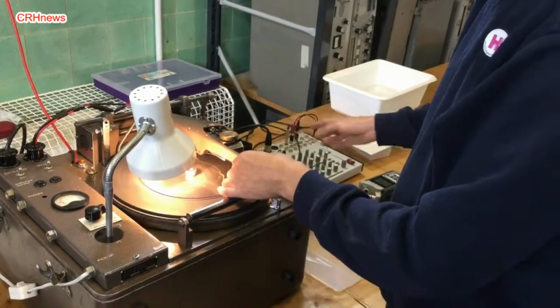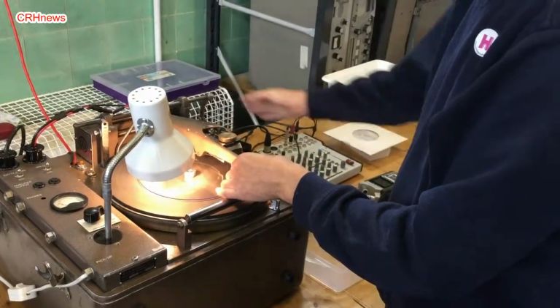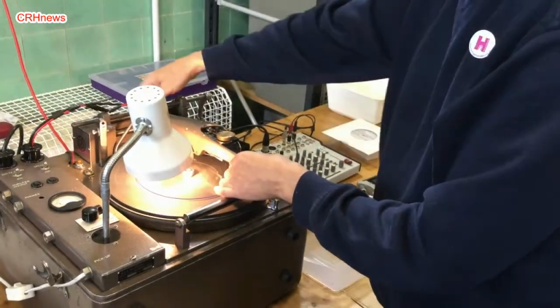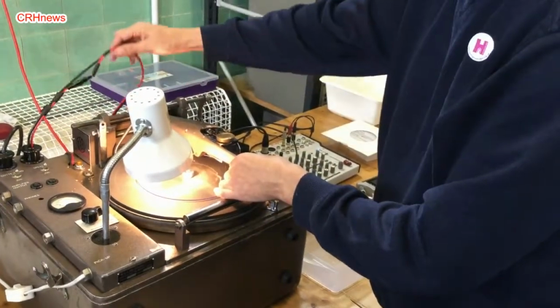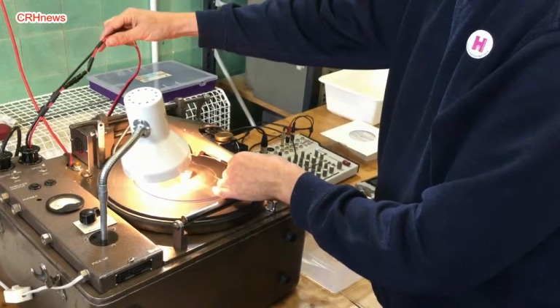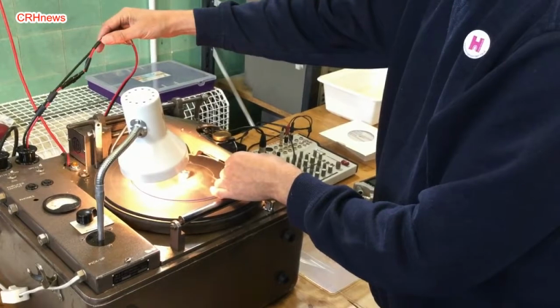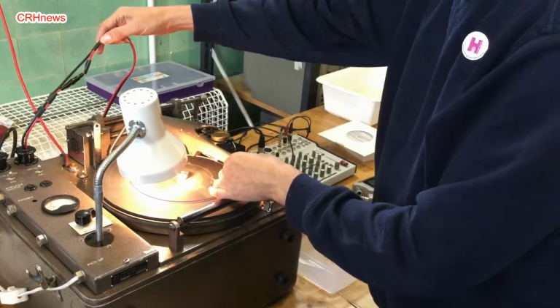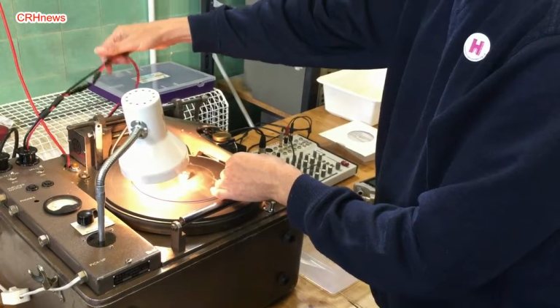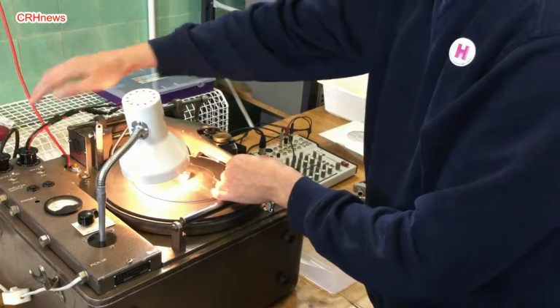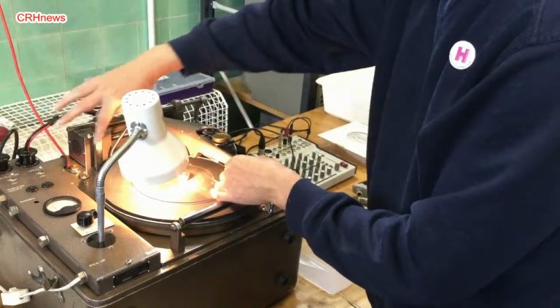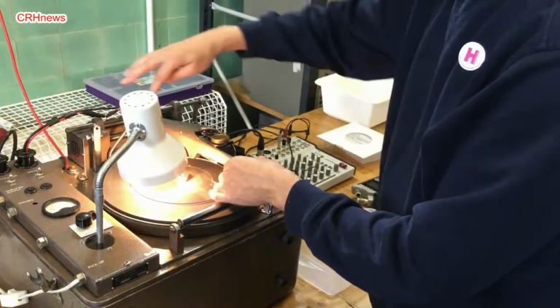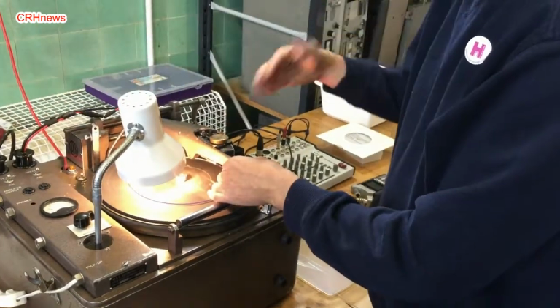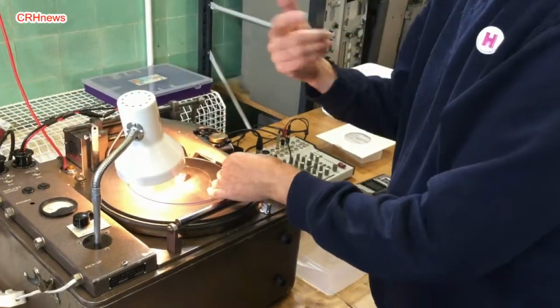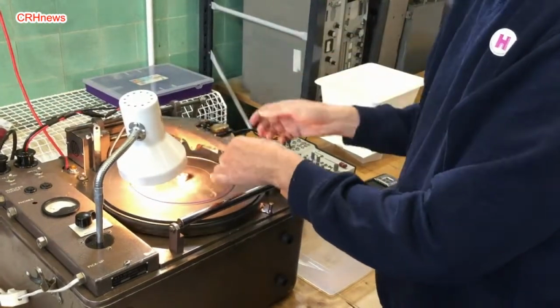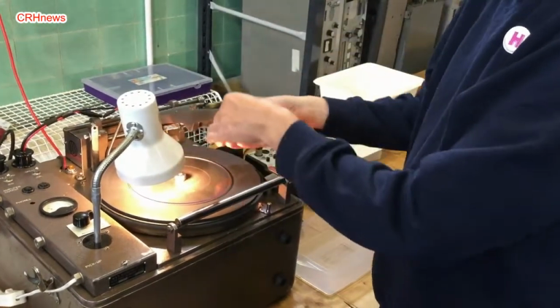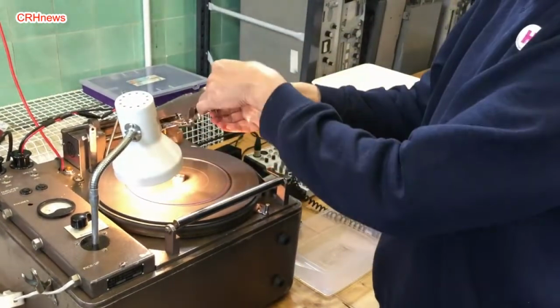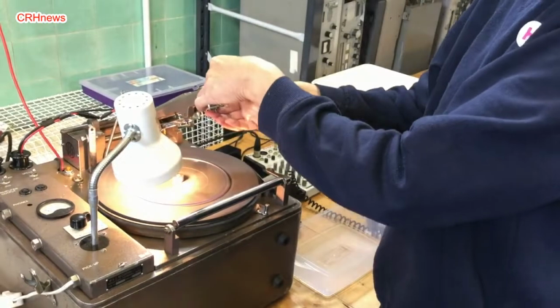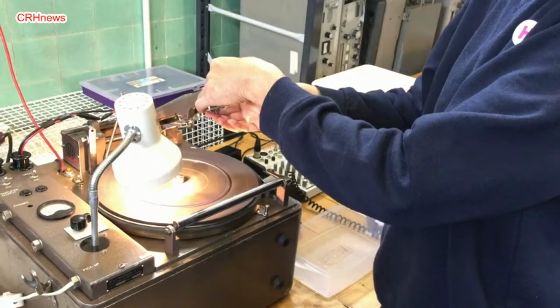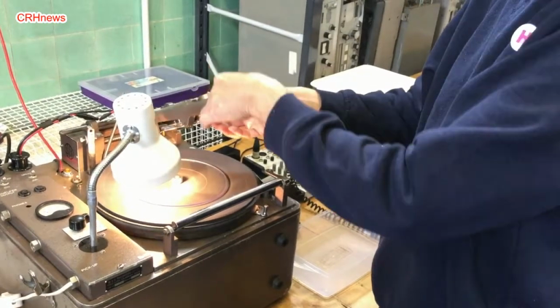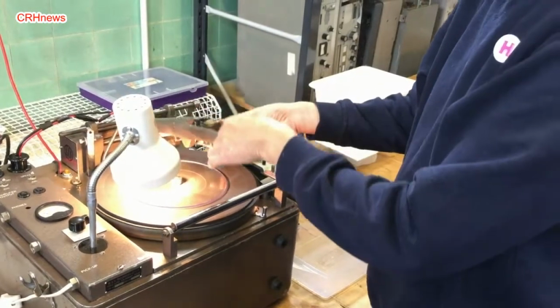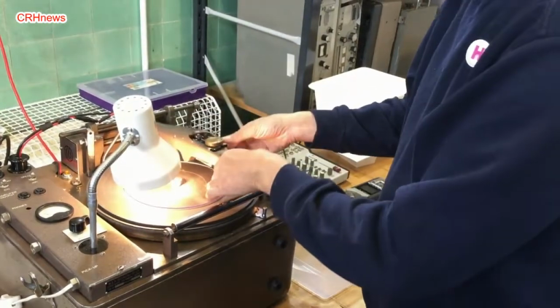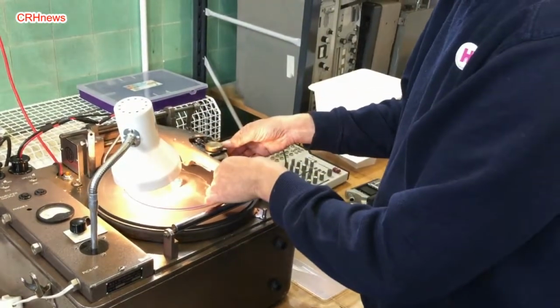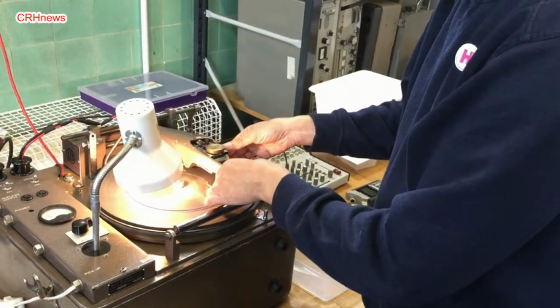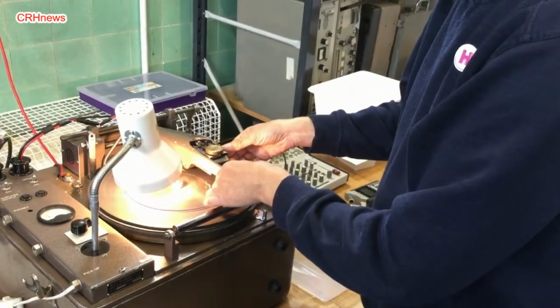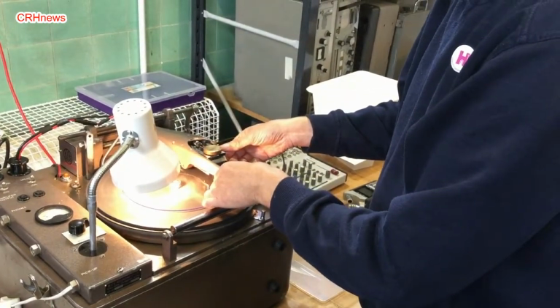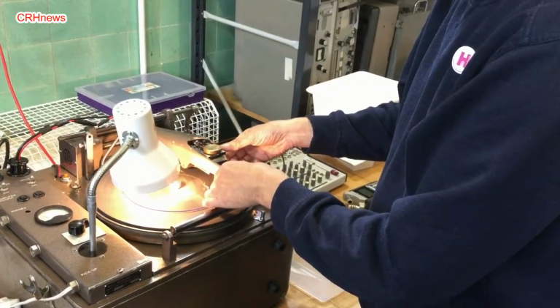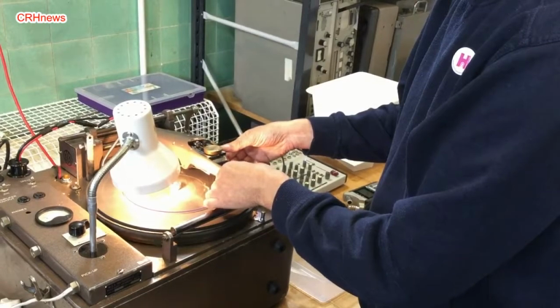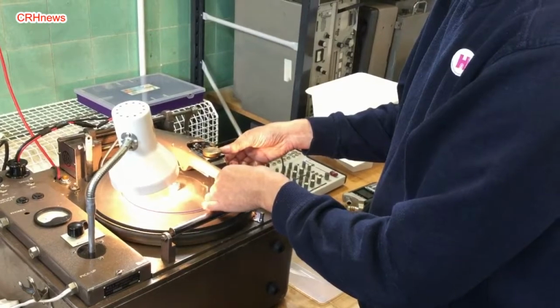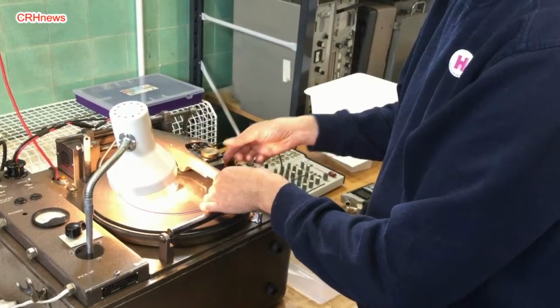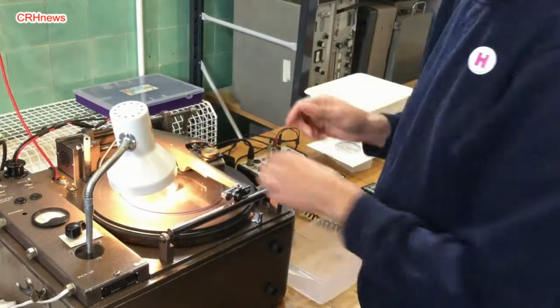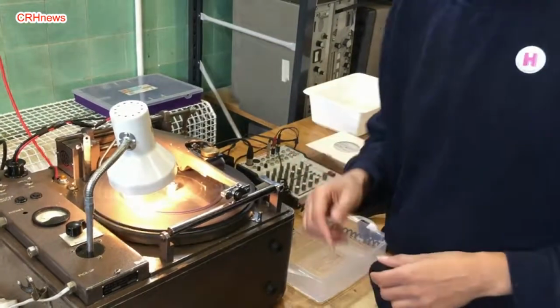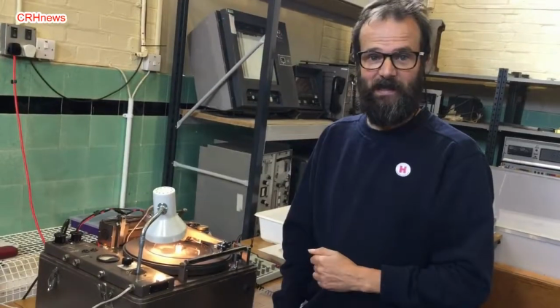The sound coming in from whoever's recording goes into the machine to the head, causing vibrations and a magnetic coil in the top of the head embossing the sound into the record.